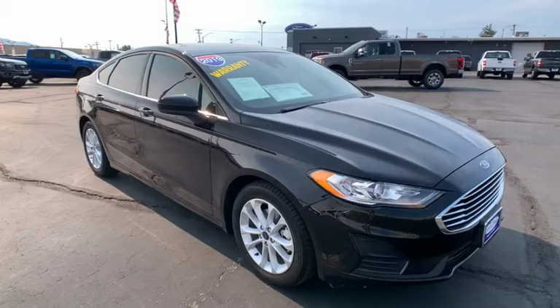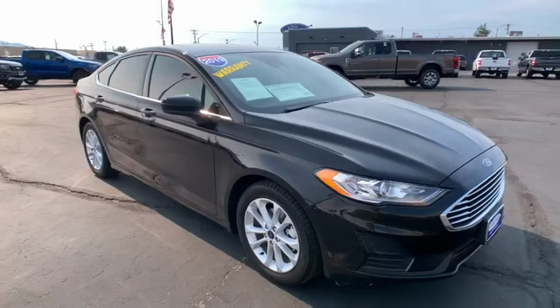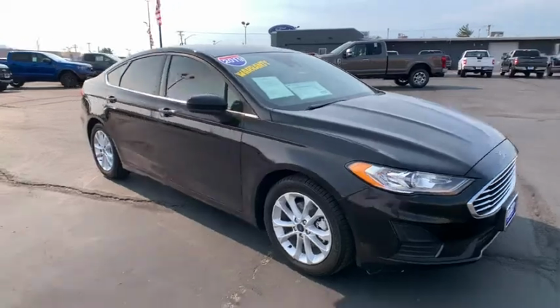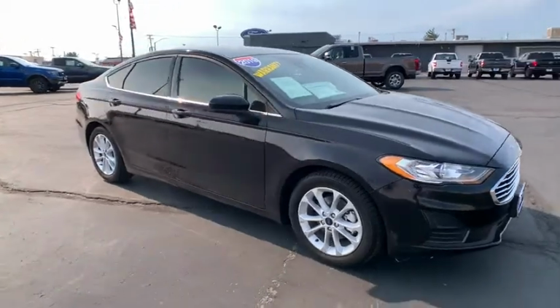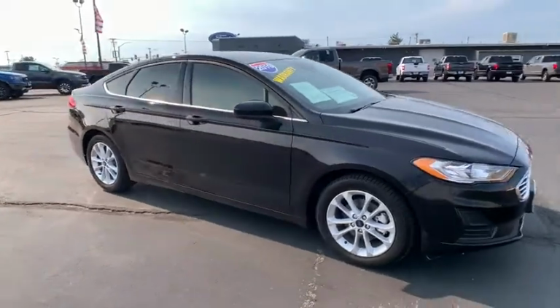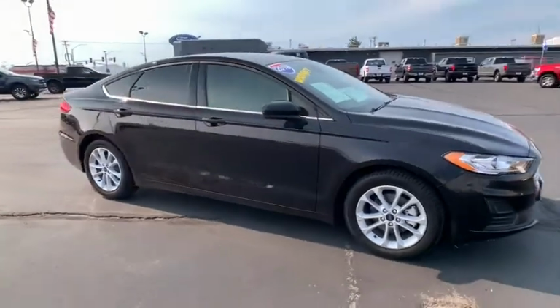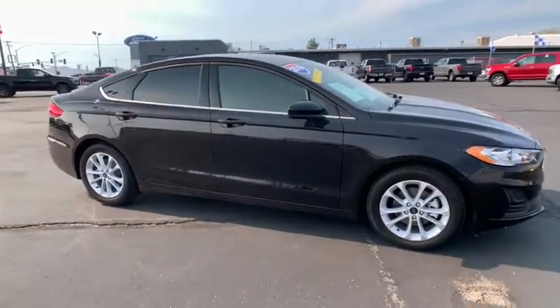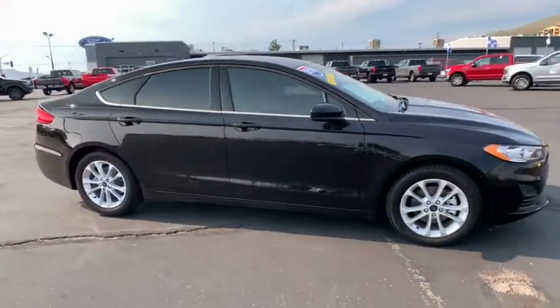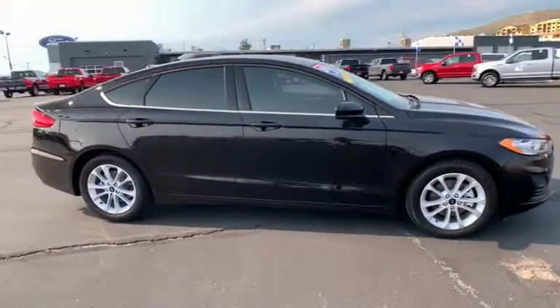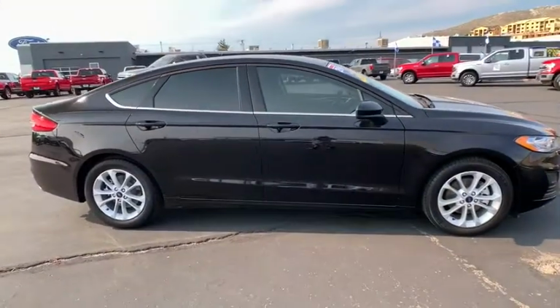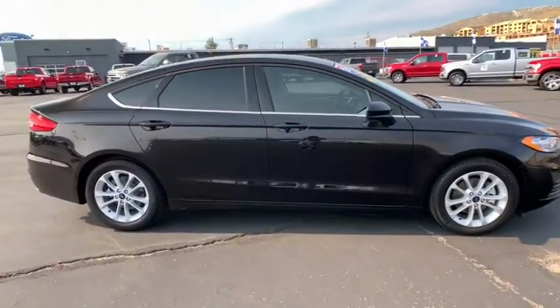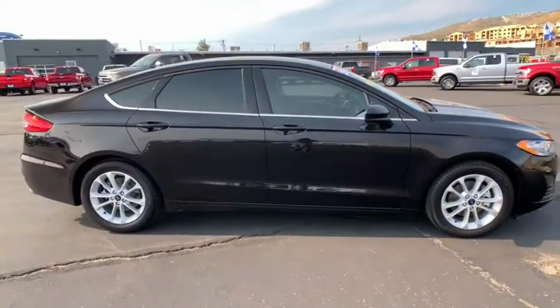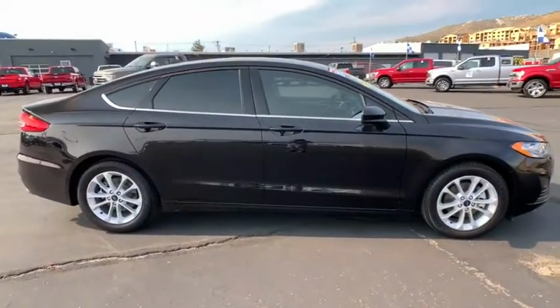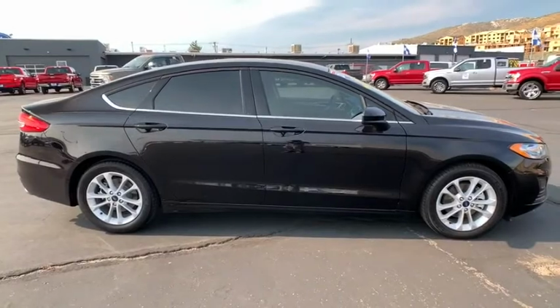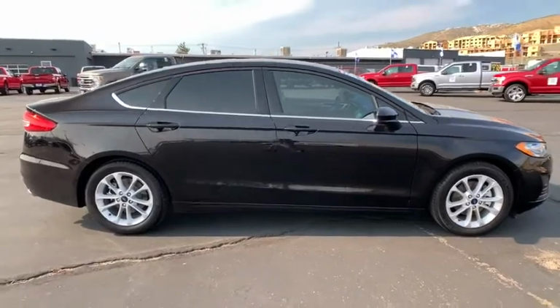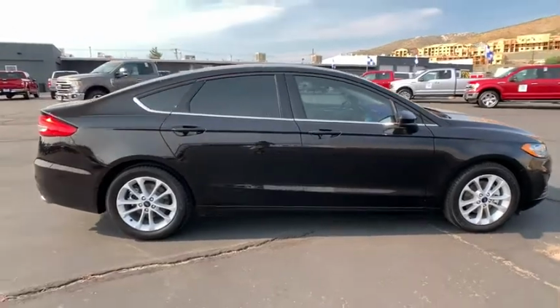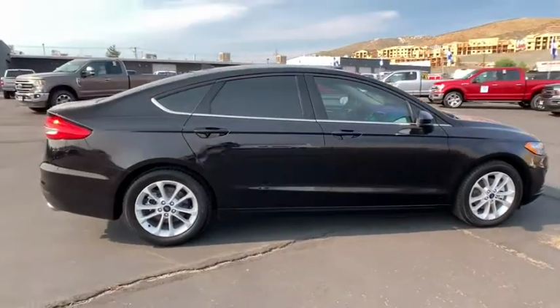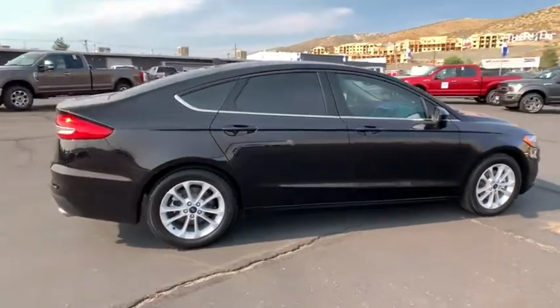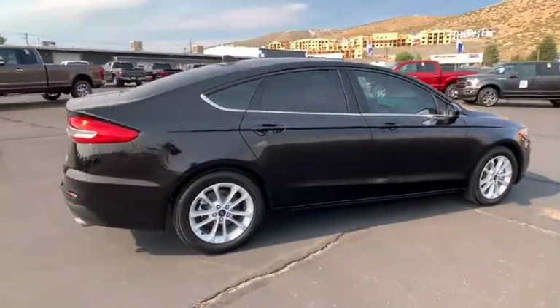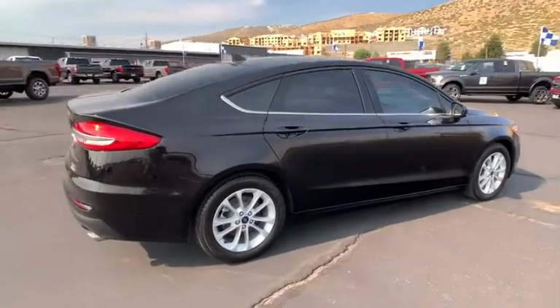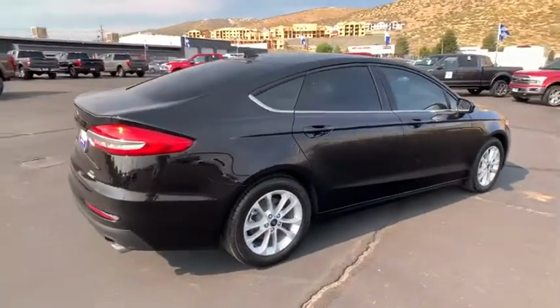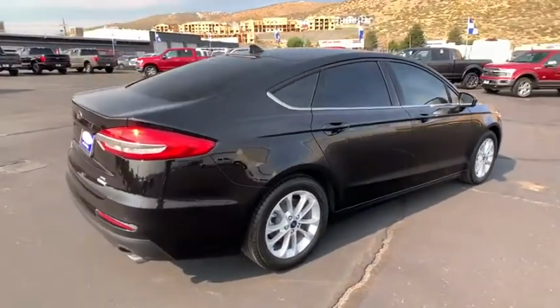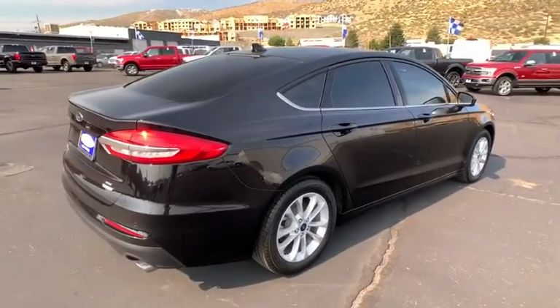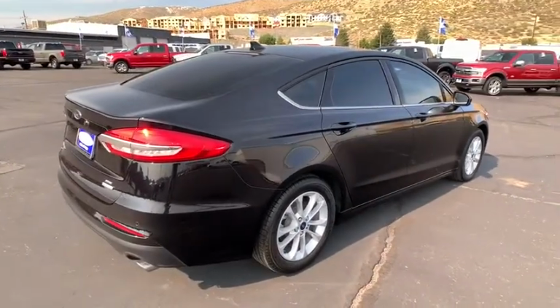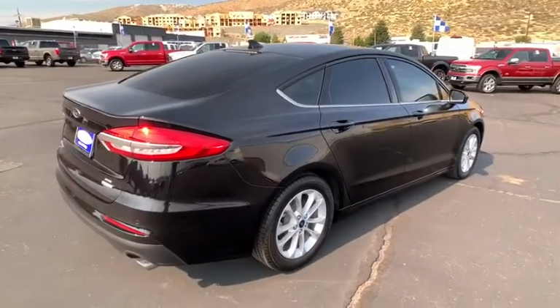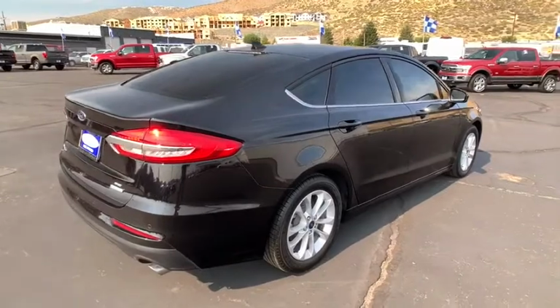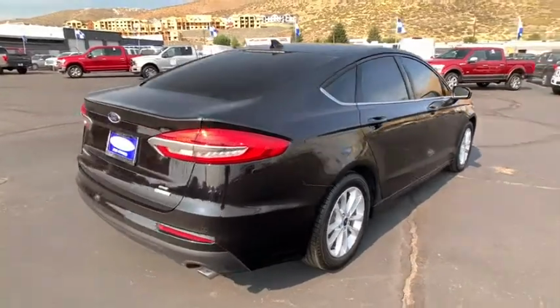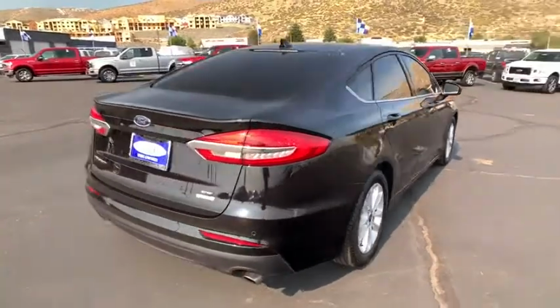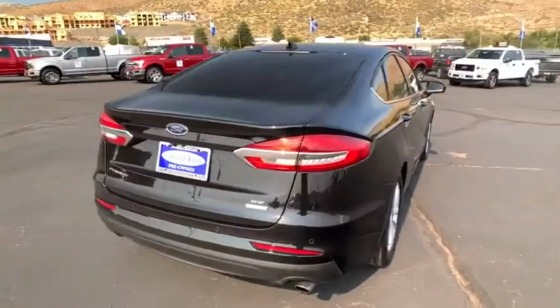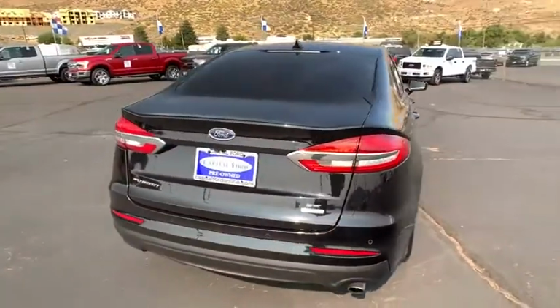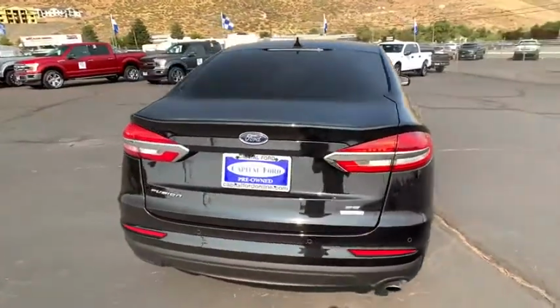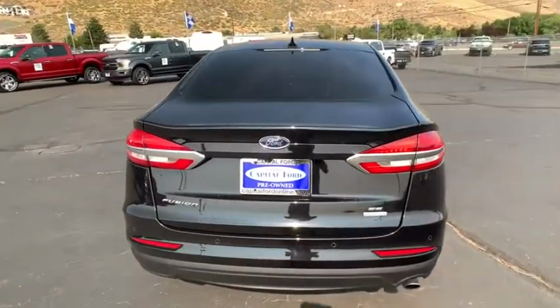Come test drive a 2019 Ford Fusion. You can have both impressive power and great economy in a Fusion. This vehicle has less than 10,000 miles. Here are some of this vehicle's great options.